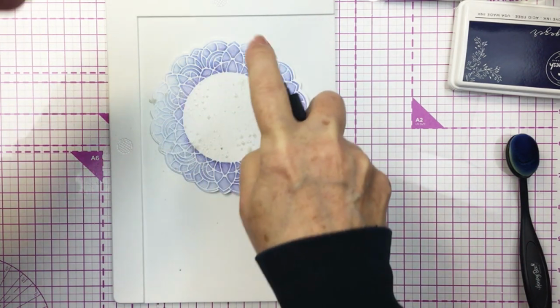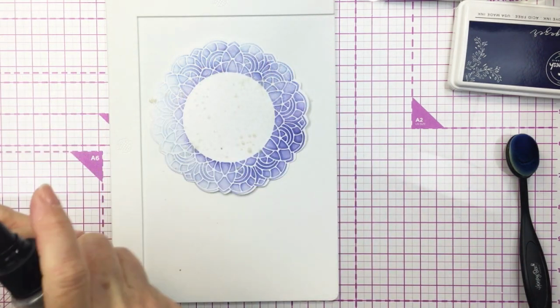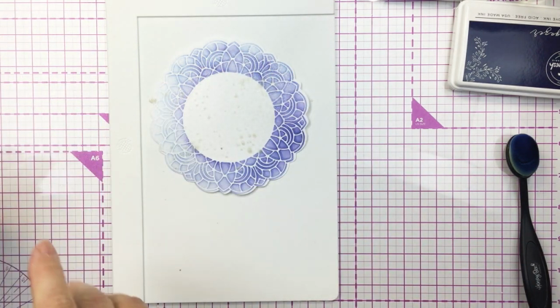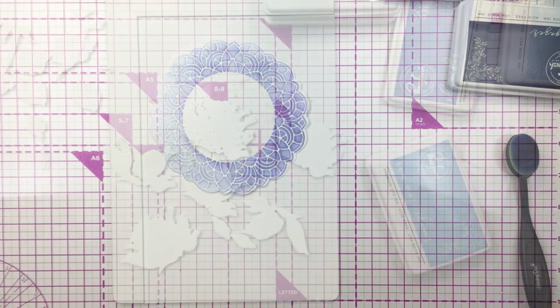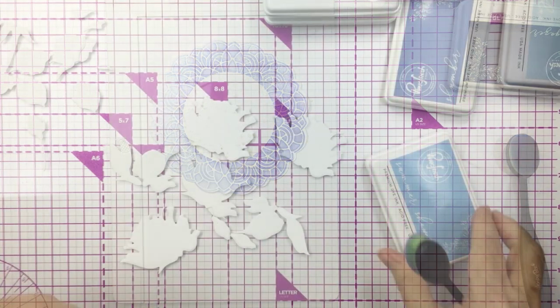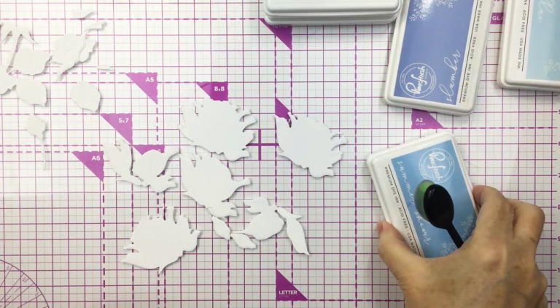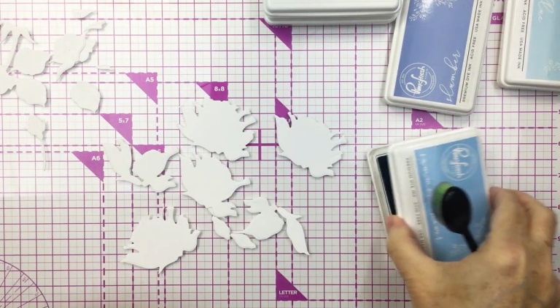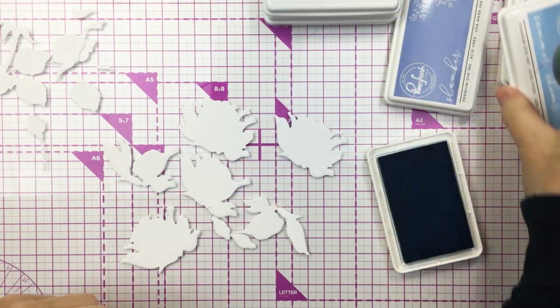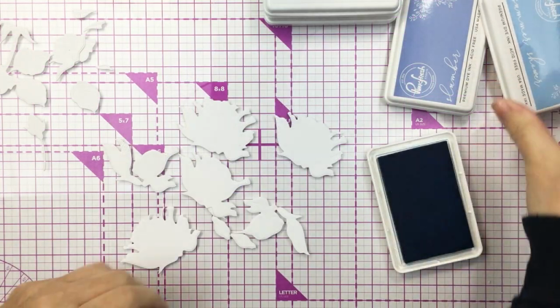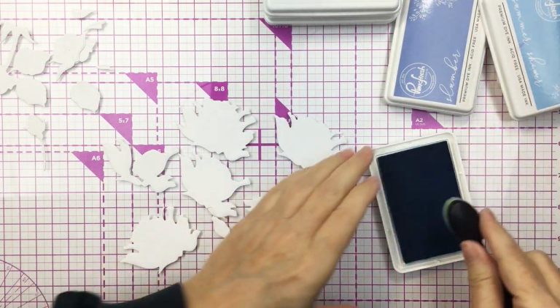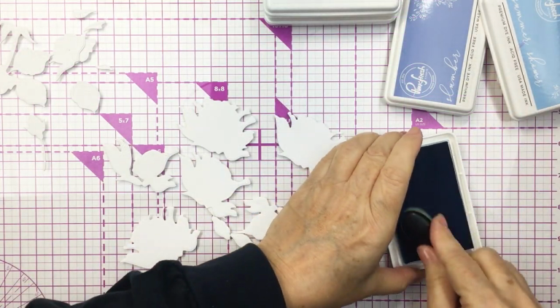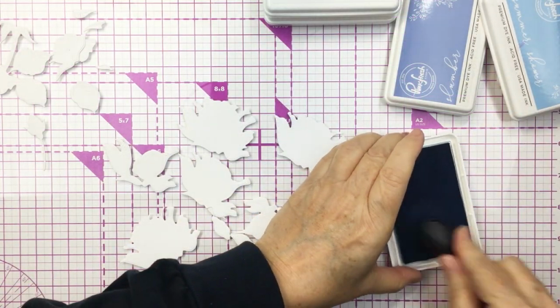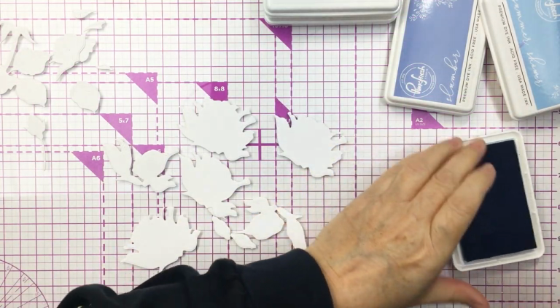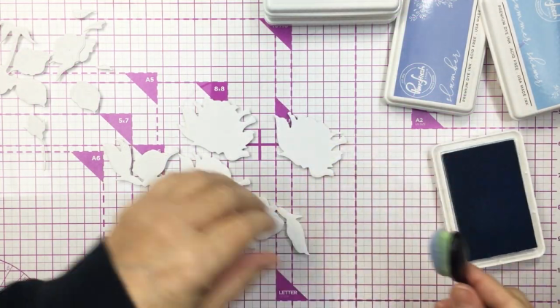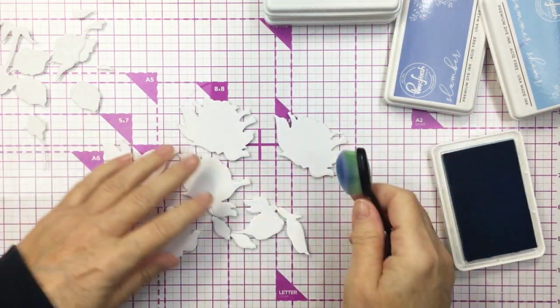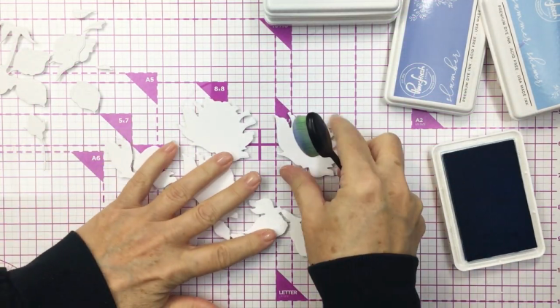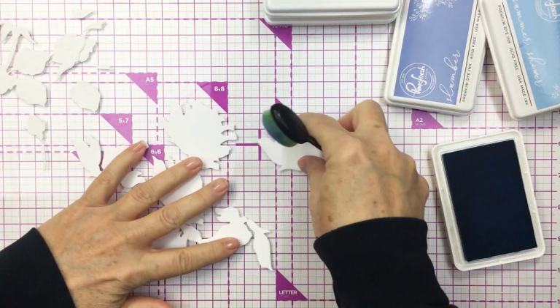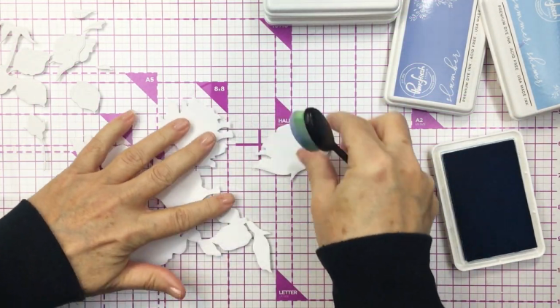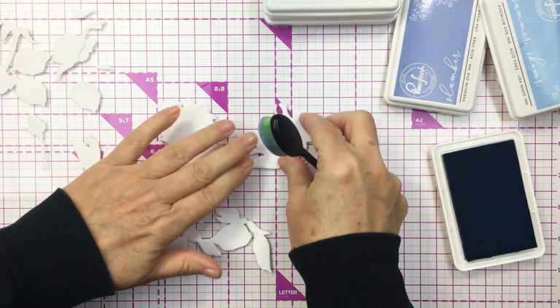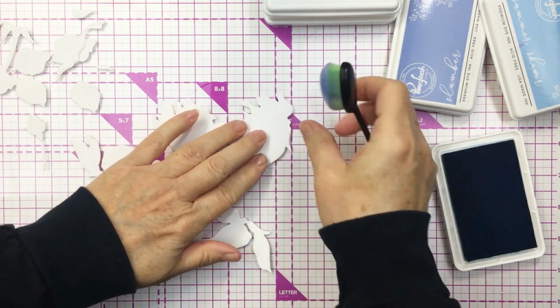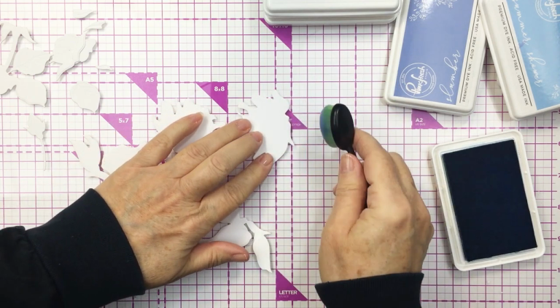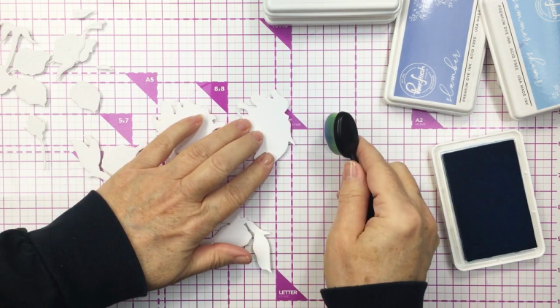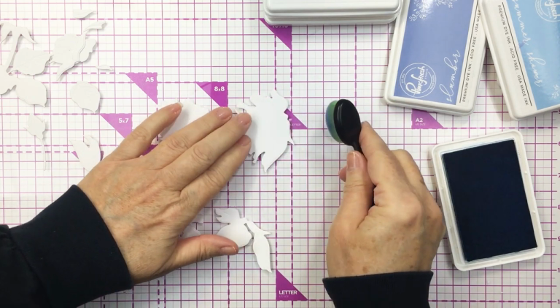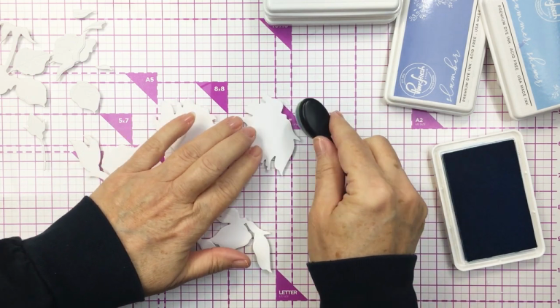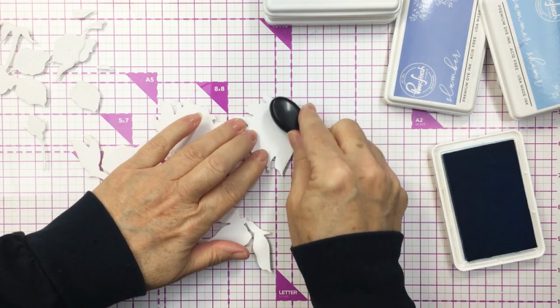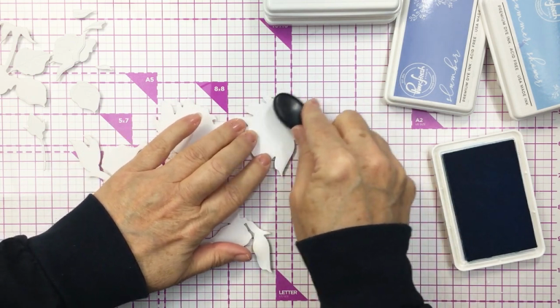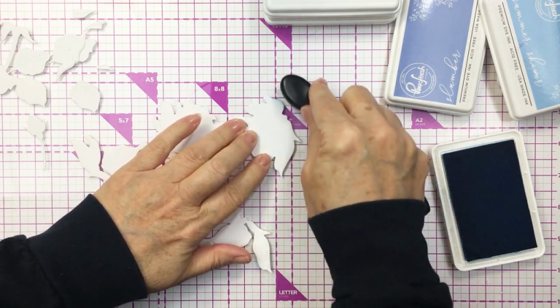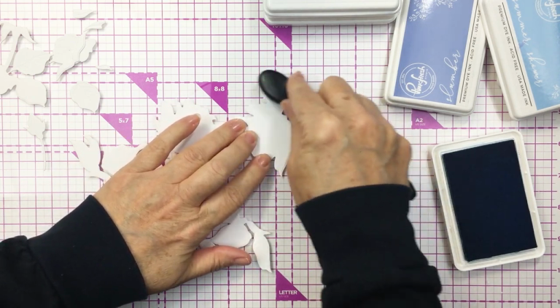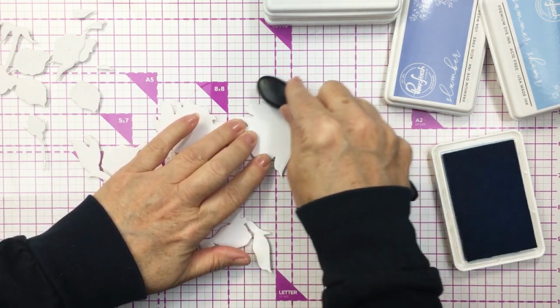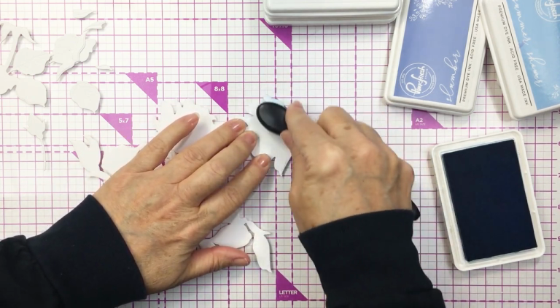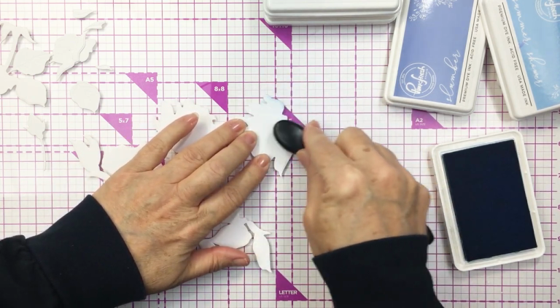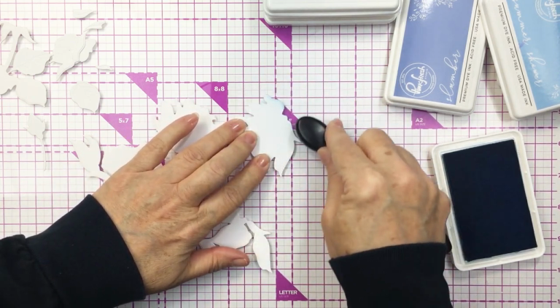This is my shimmer spritz in clear shimmer. I've just spritzed that over top of the doily and I'm going to set that aside to dry. It just creates a really pretty sparkle and shine.